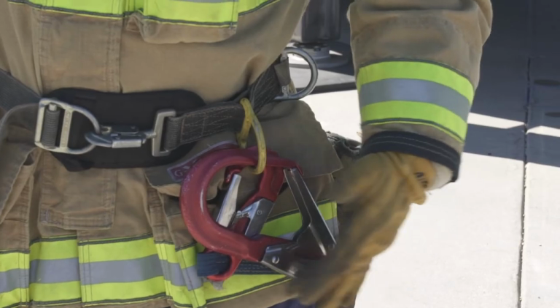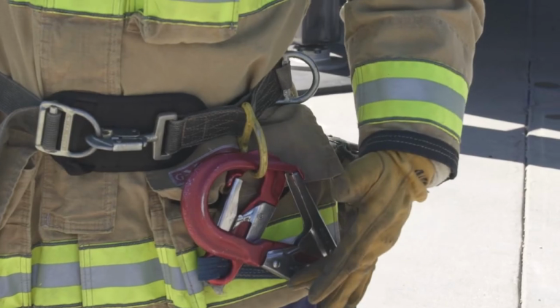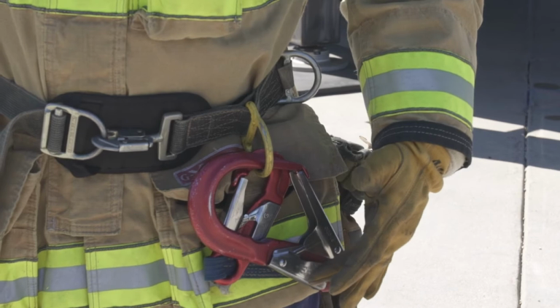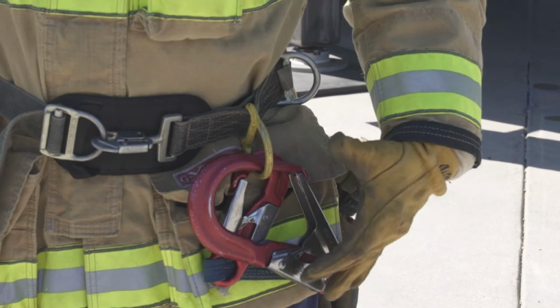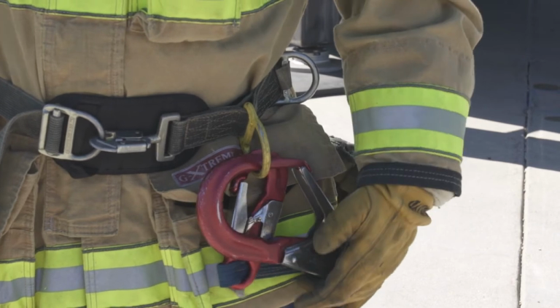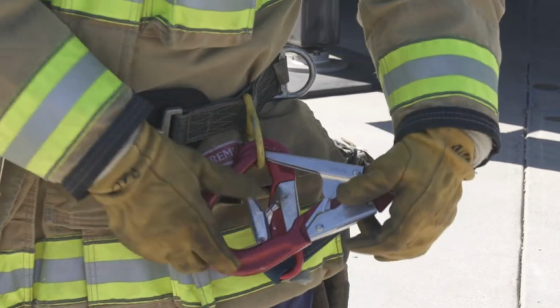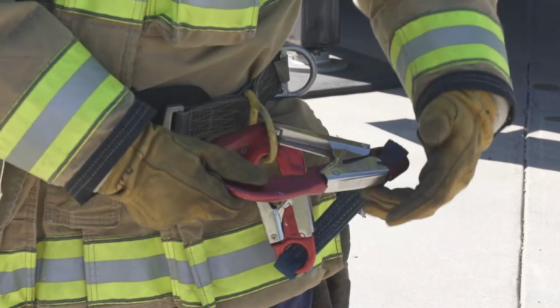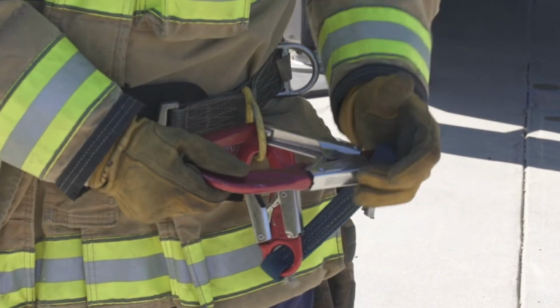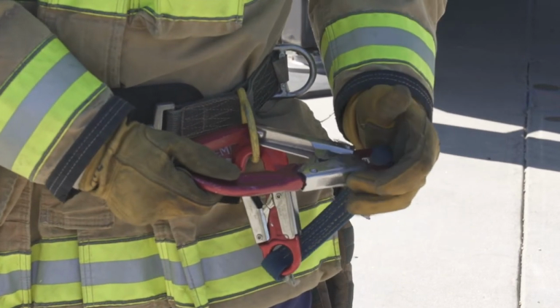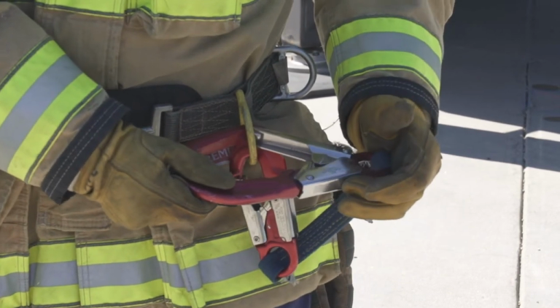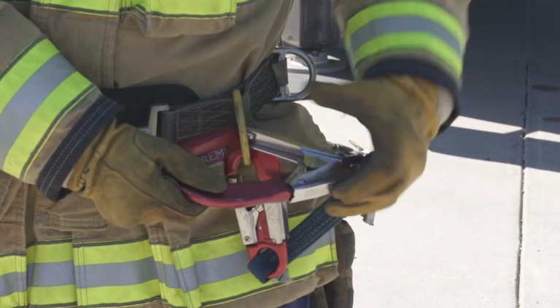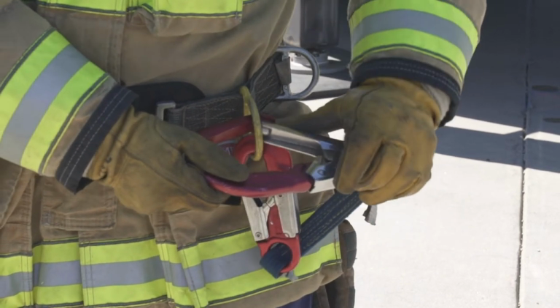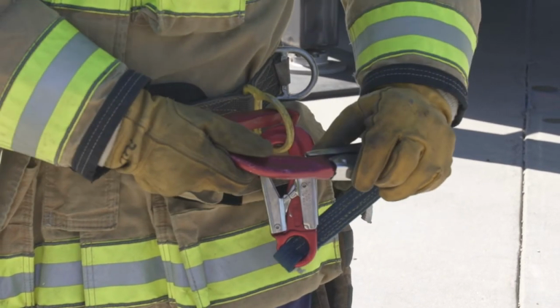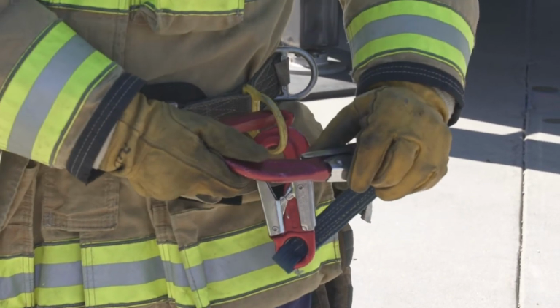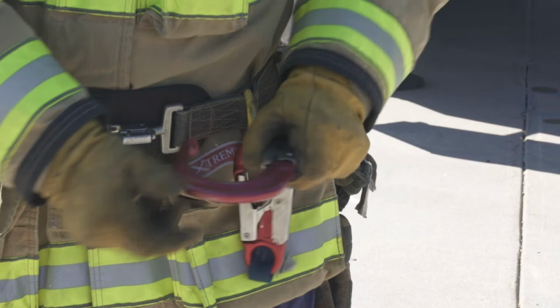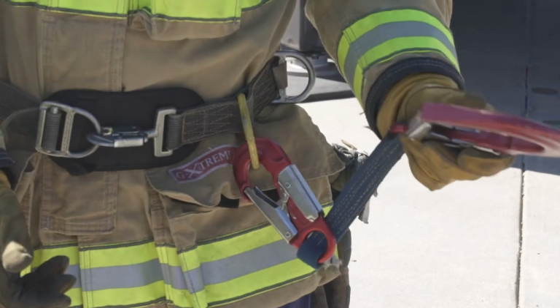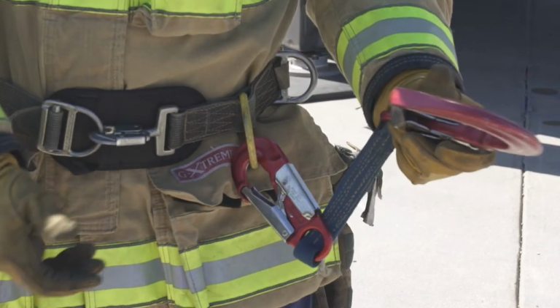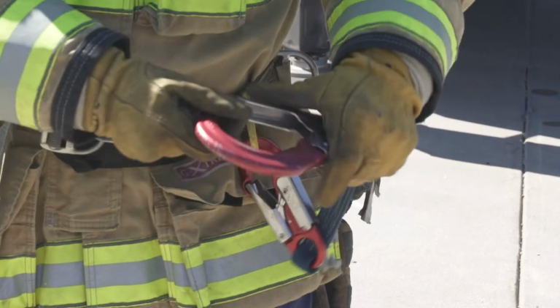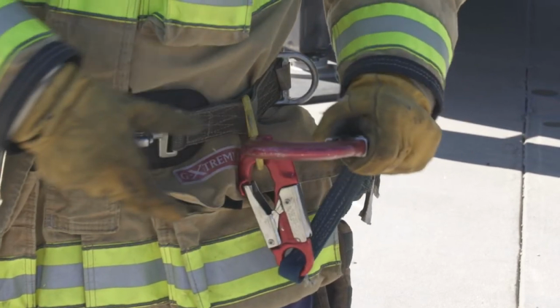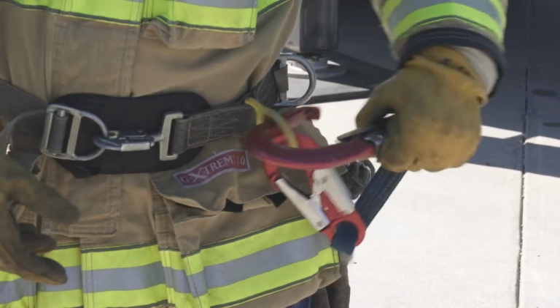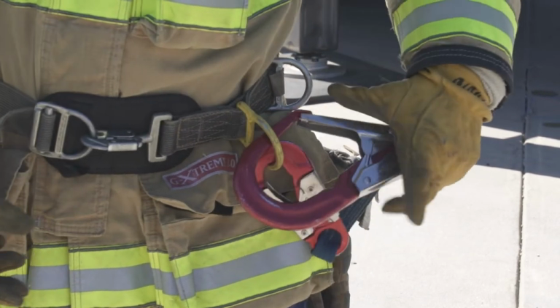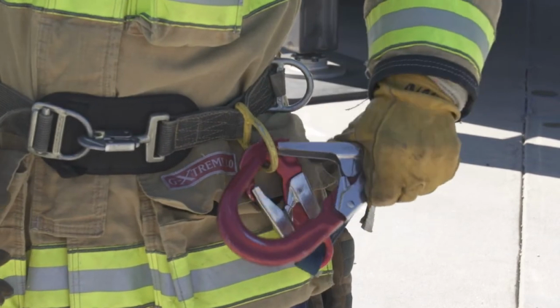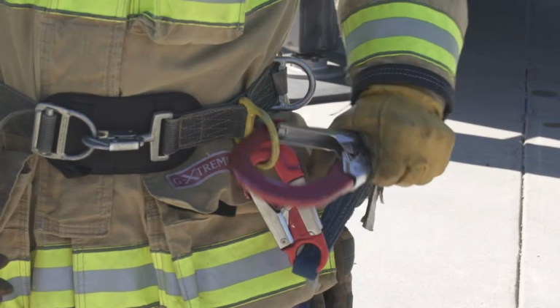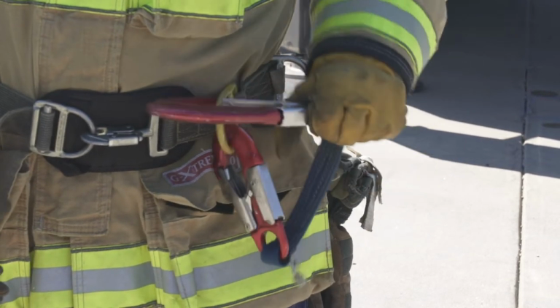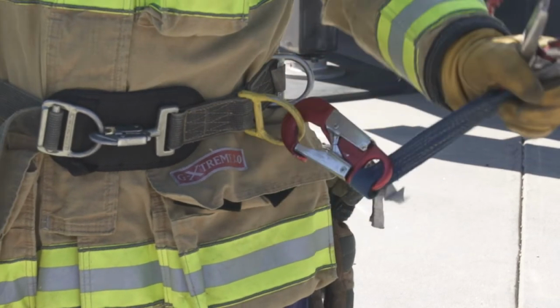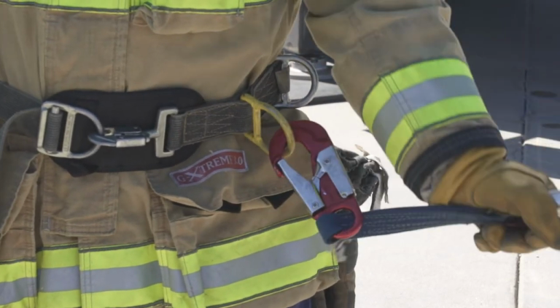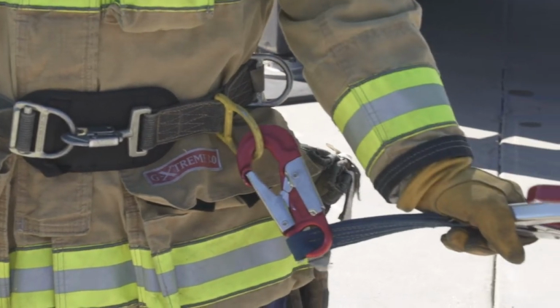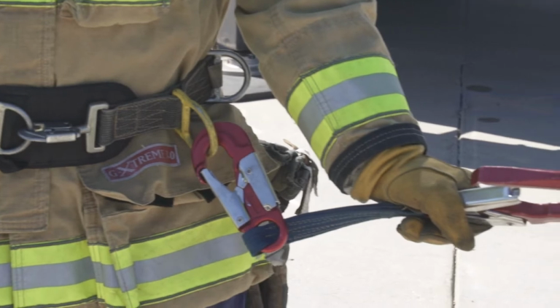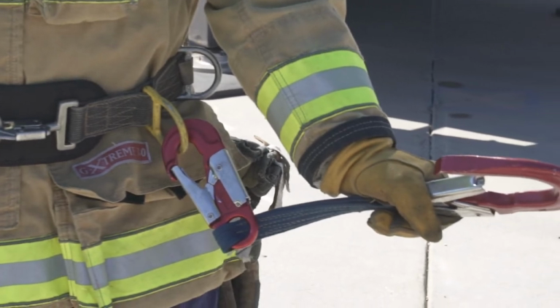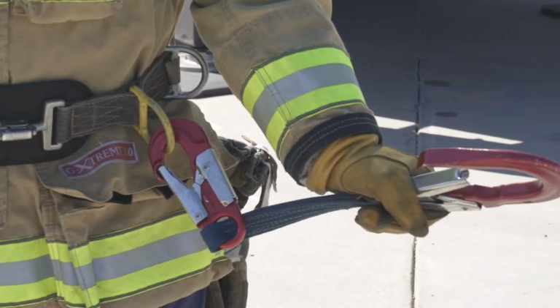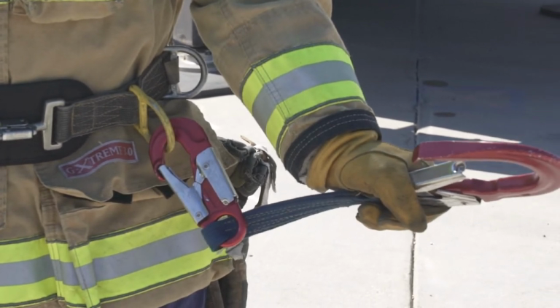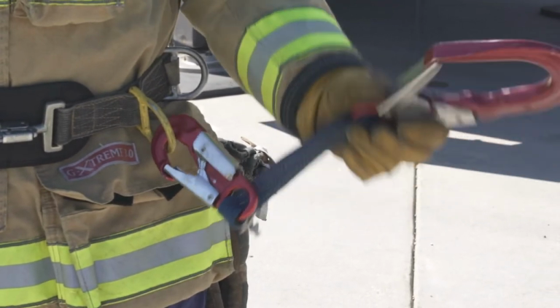This ladder hook is a one-handed operation — you squeeze the back and then the front to open it. You'll use this any time you stop on the ladder, clipping into the side rails. We don't clip into the rungs or the k-bracing on the ladder.